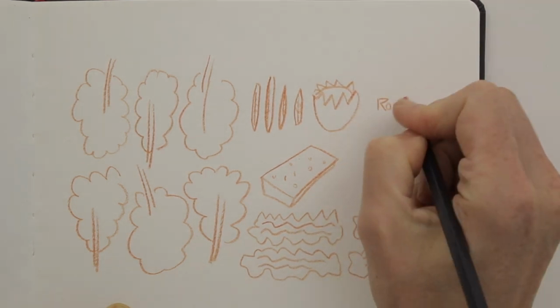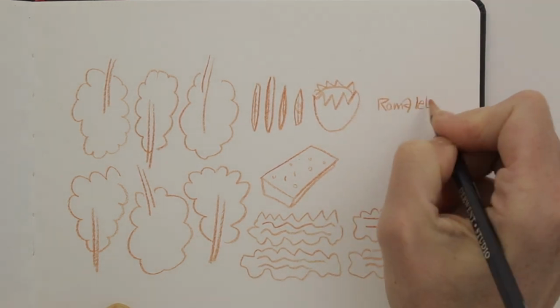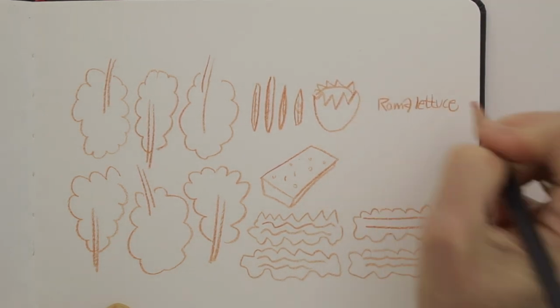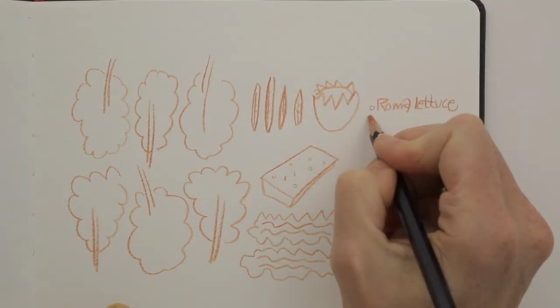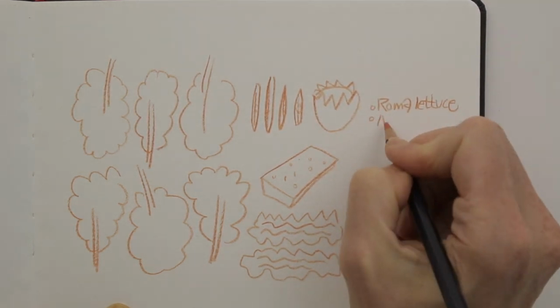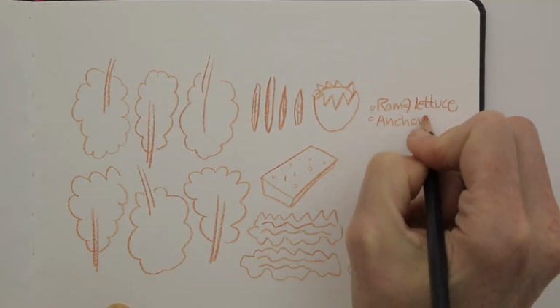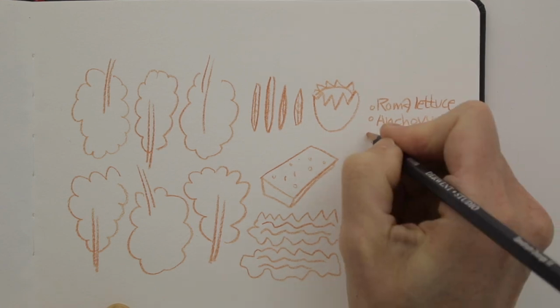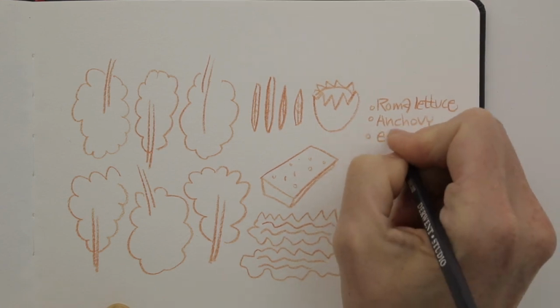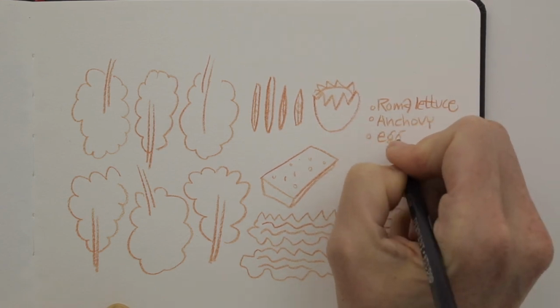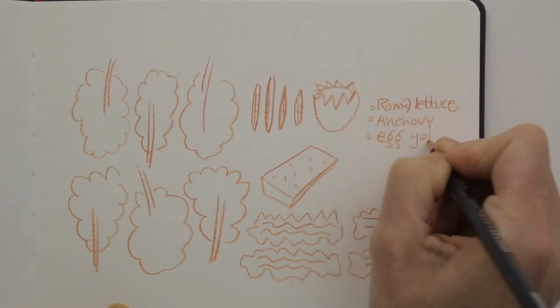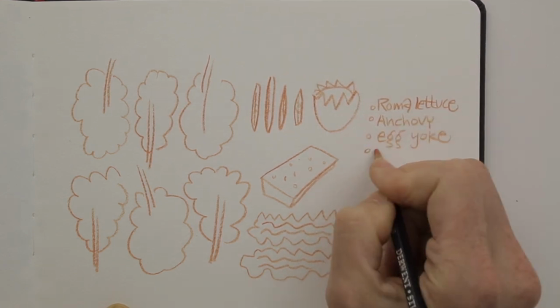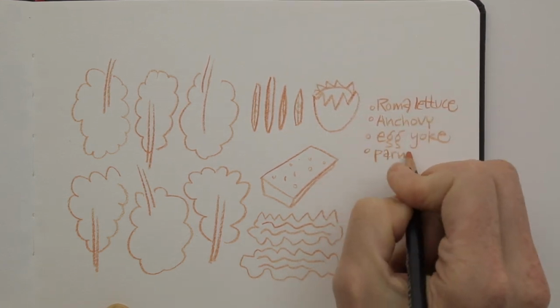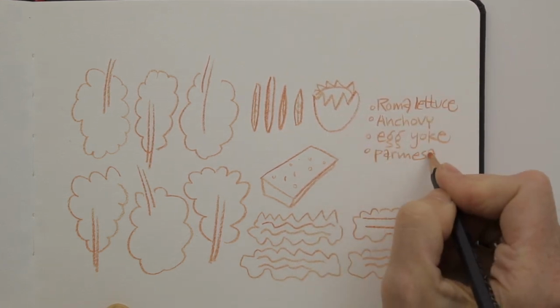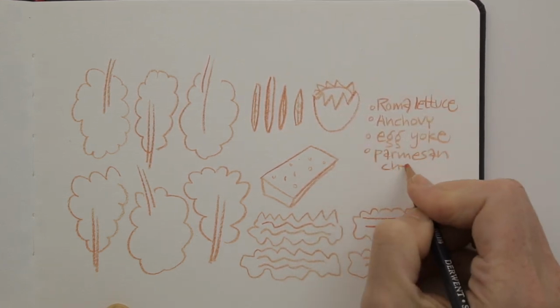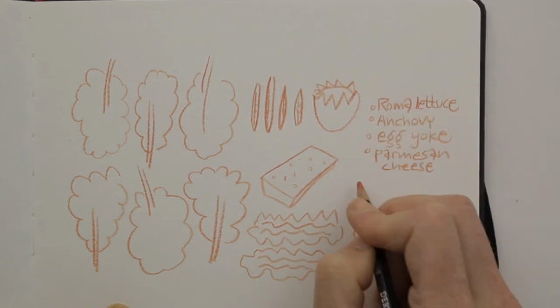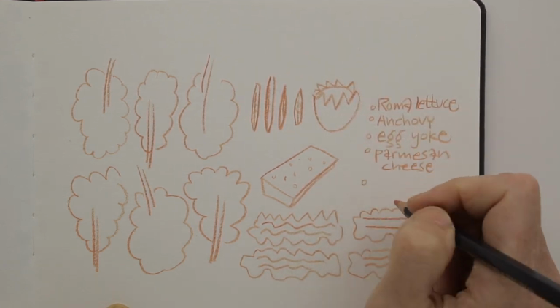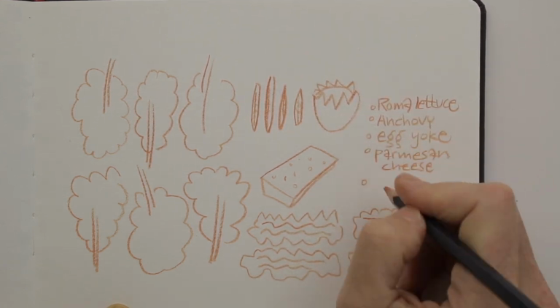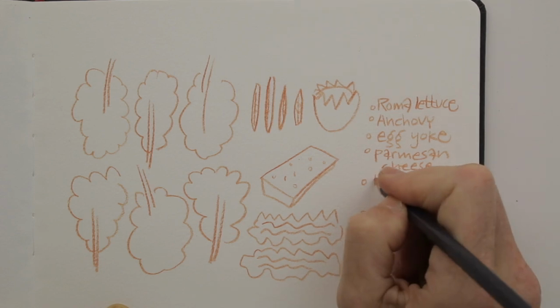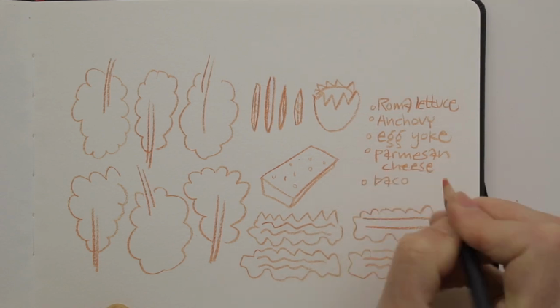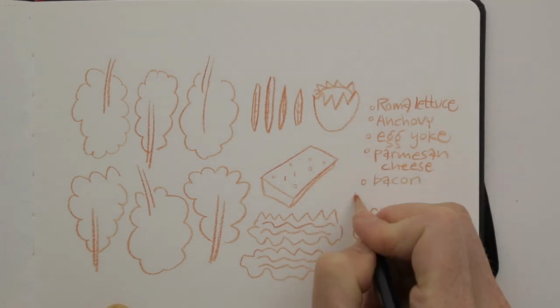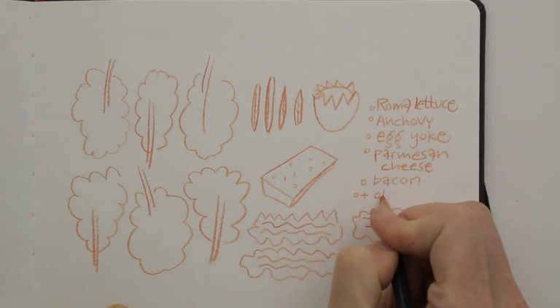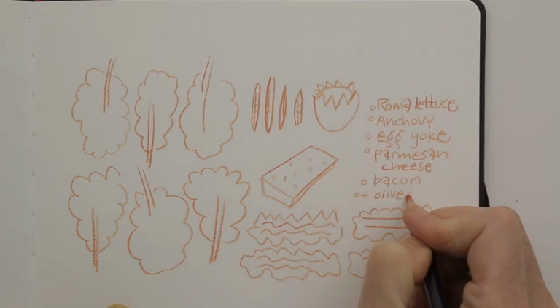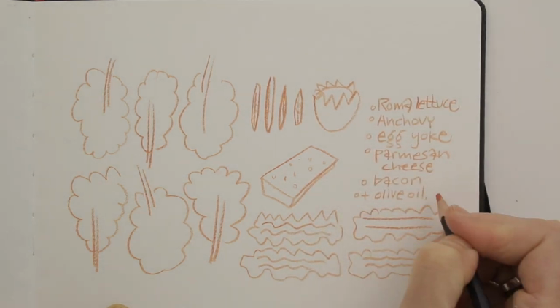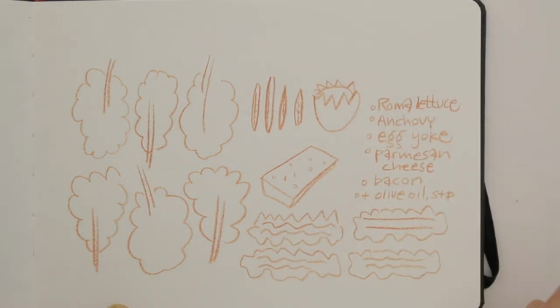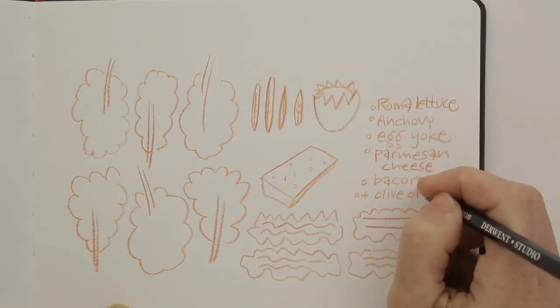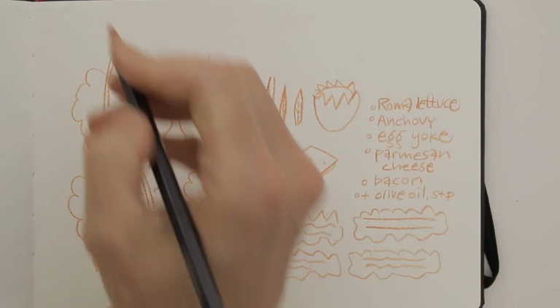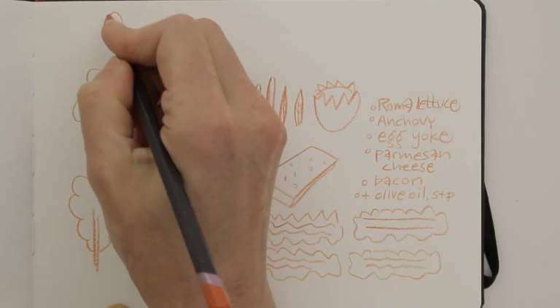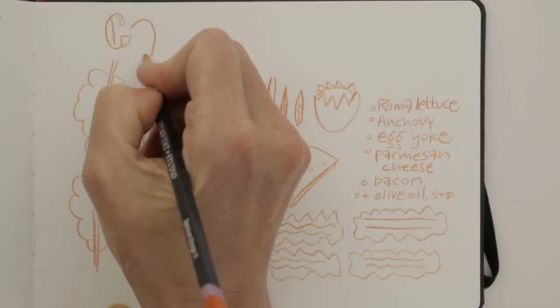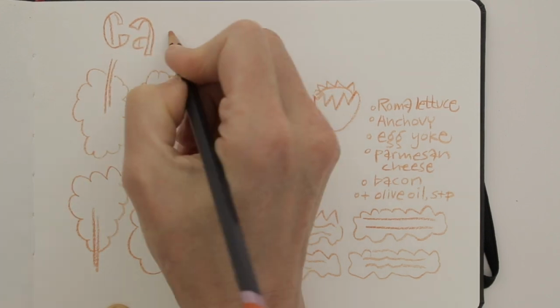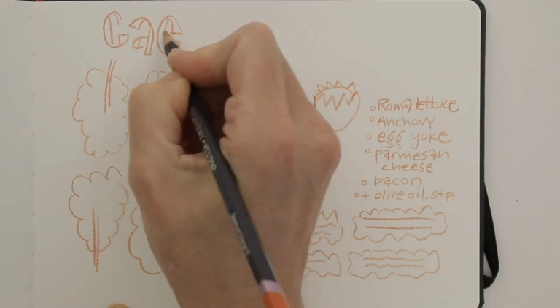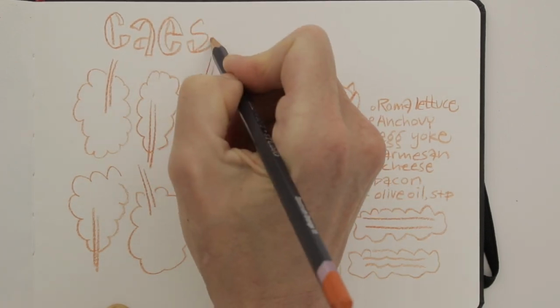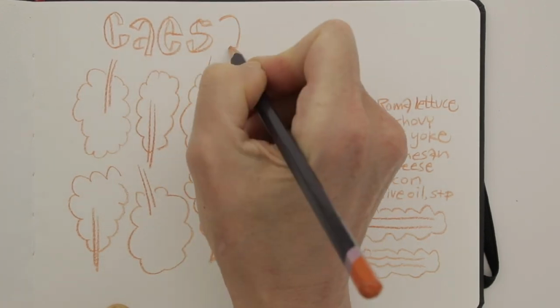I have a gap here and could fill it up with more lettuce leaves or pieces of bacon, but instead I will add a bit of writing. If you leave space at the top of your page, you can add a title, or simply a description of your drawing.